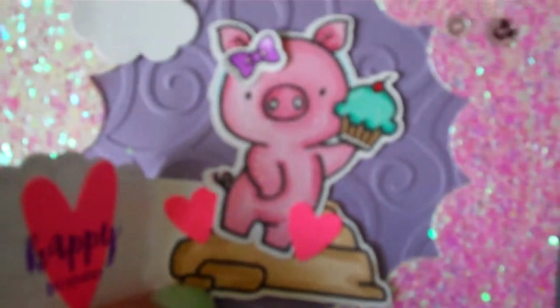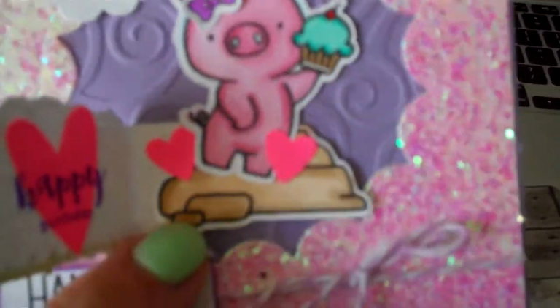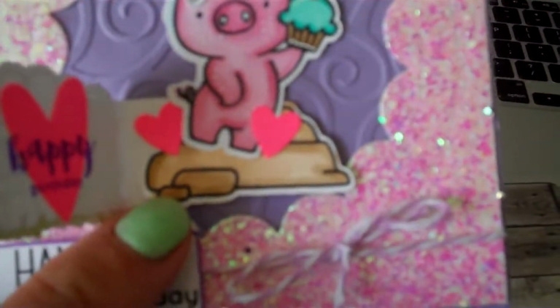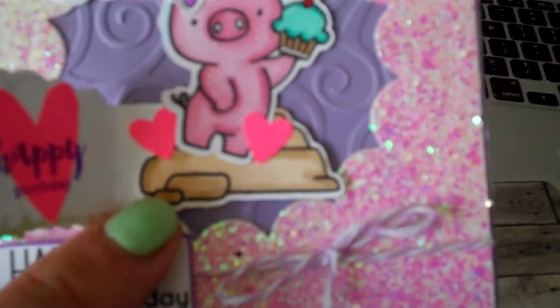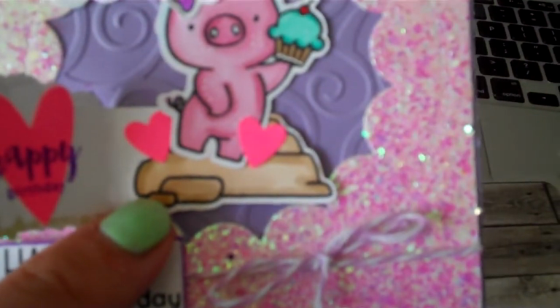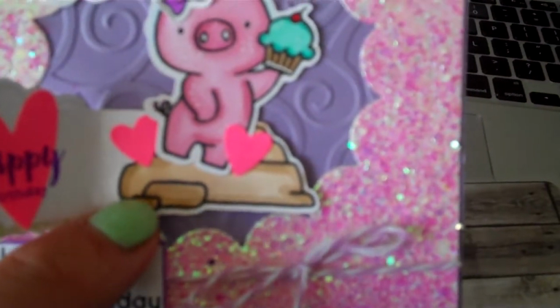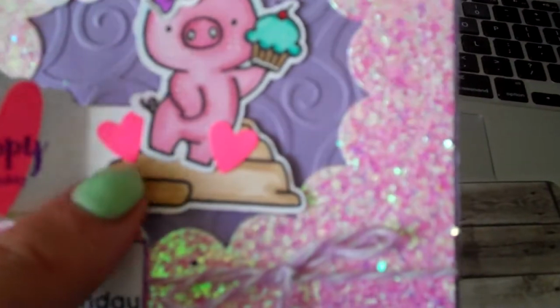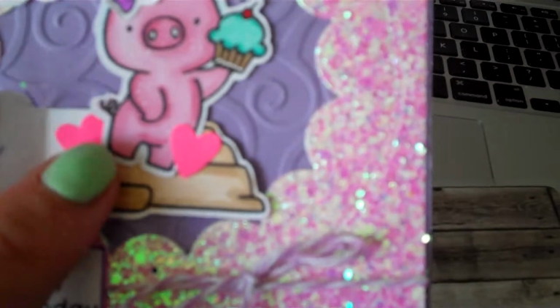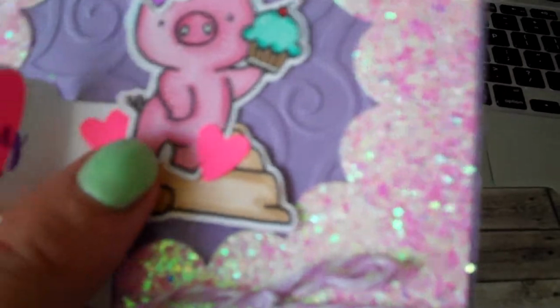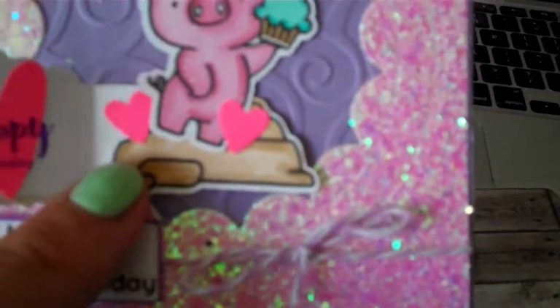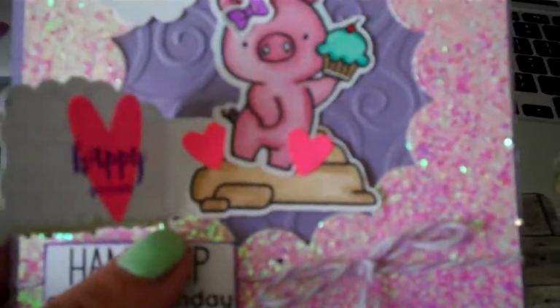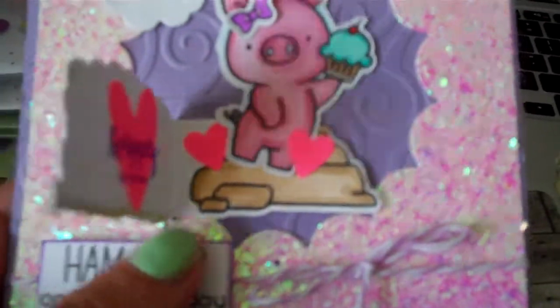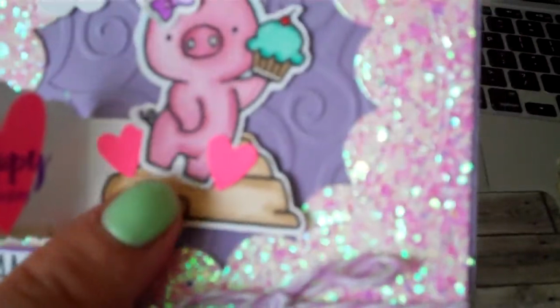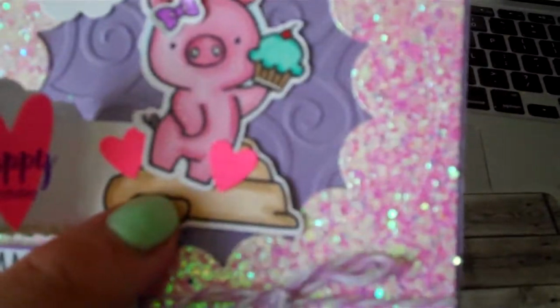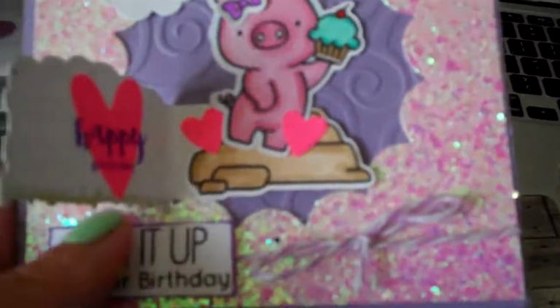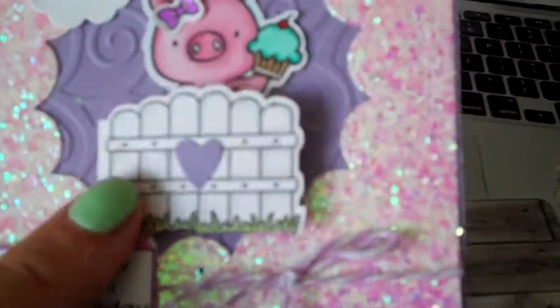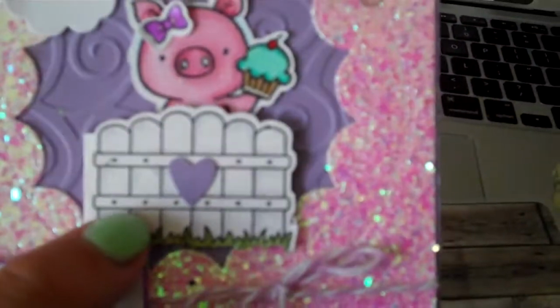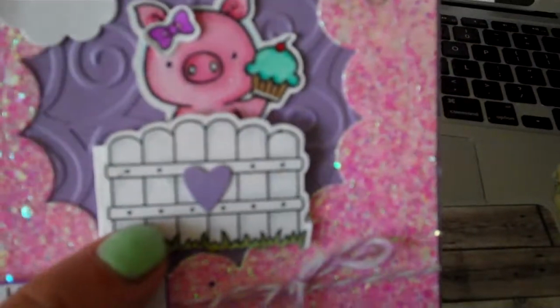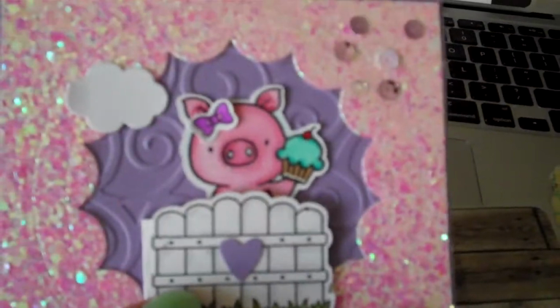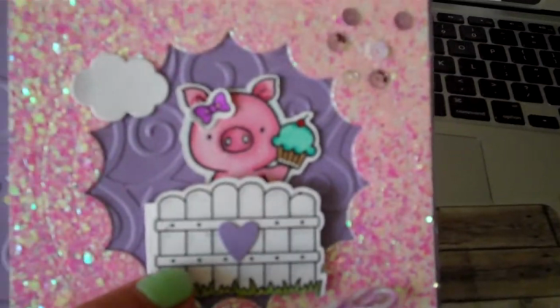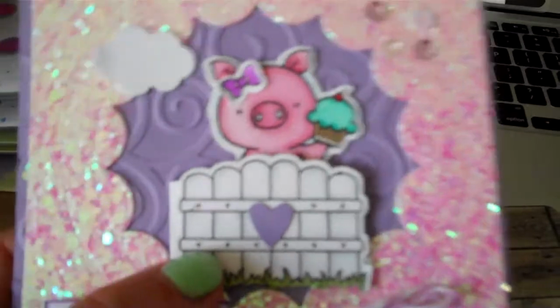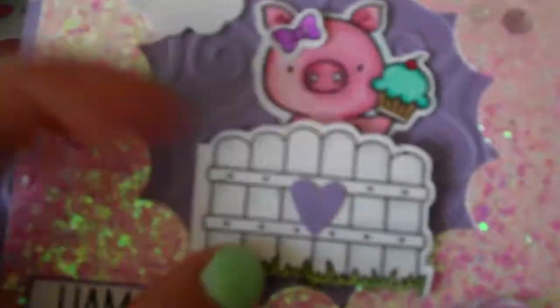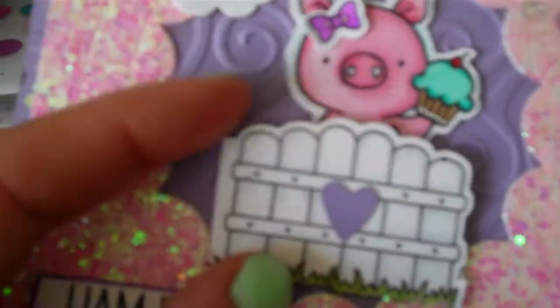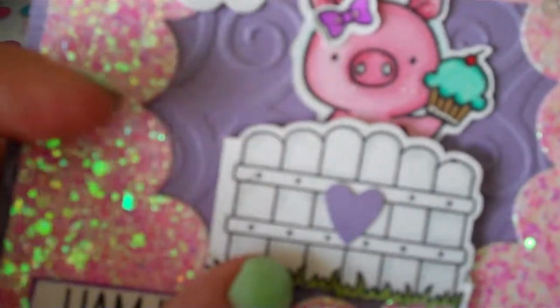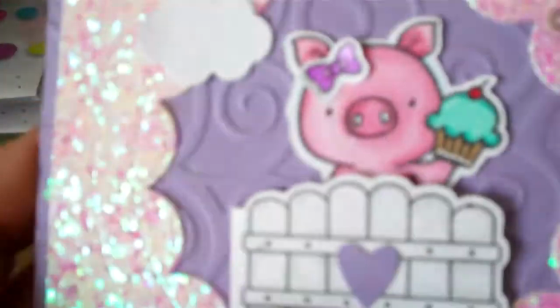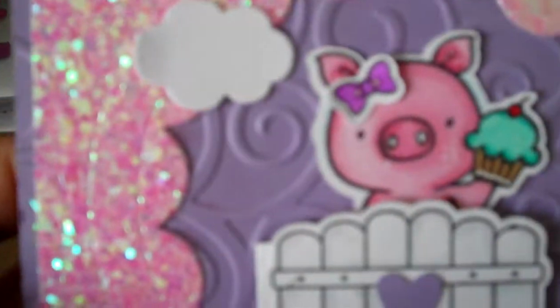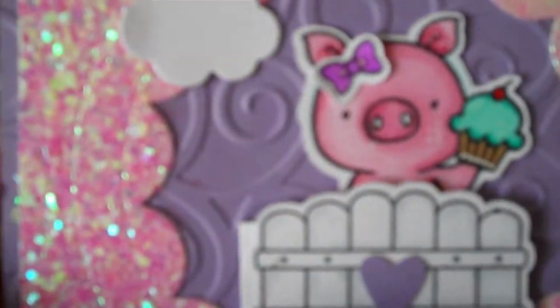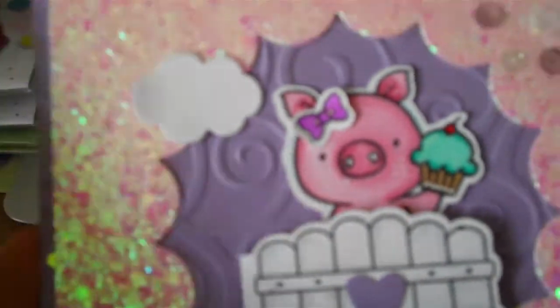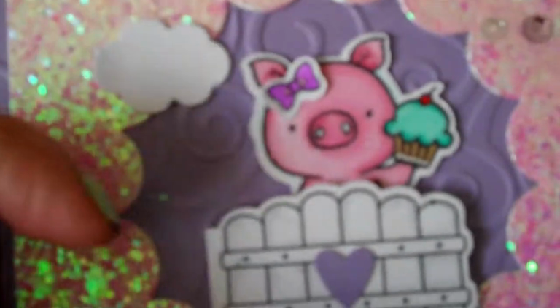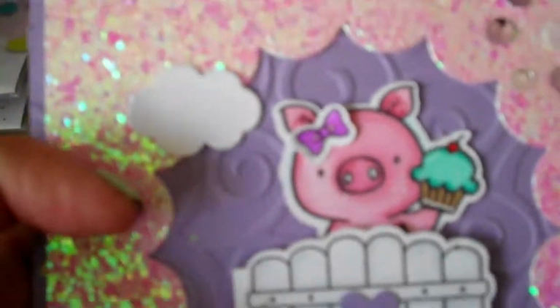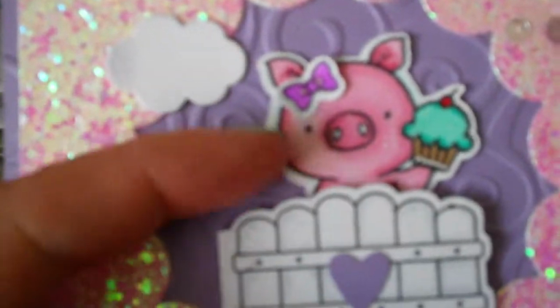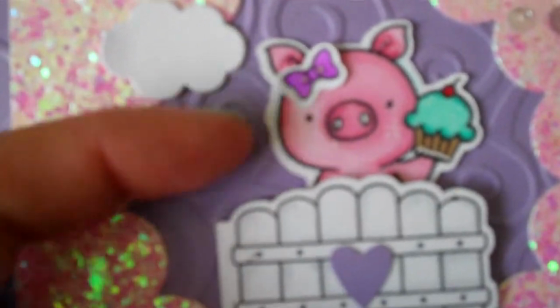I want to put some grass and probably cover this entire rock part where the piggy is standing. I had to turn the piggy that way so that when she's hanging out of the fence it looked like she's holding the cupcake — otherwise it looked like she was floating. I put the rock there to kind of ground her, but I think I'm just gonna put layers of grass instead. I think it'll be fun.